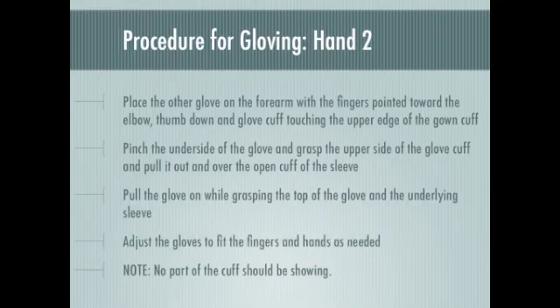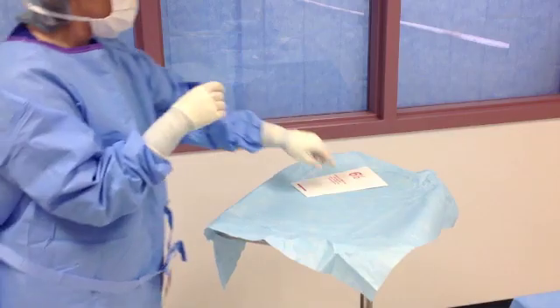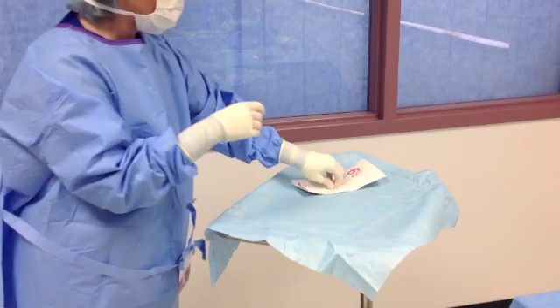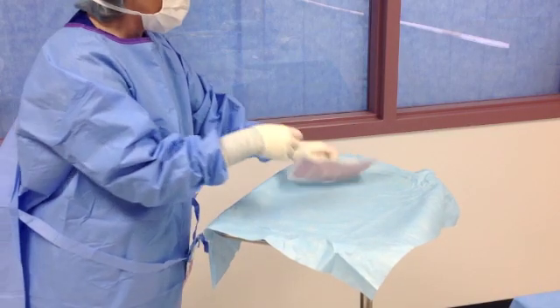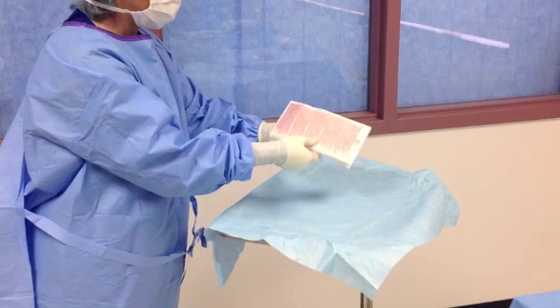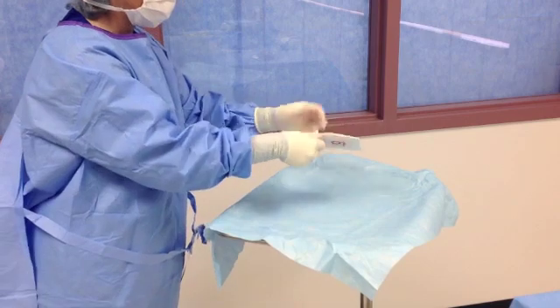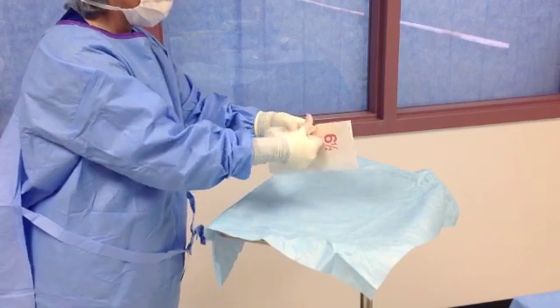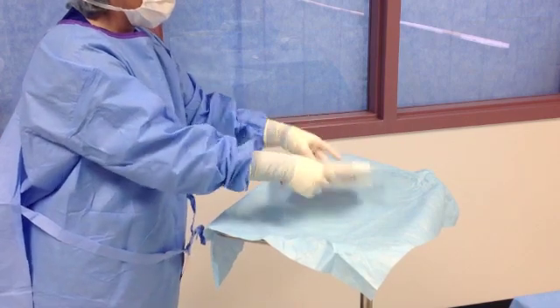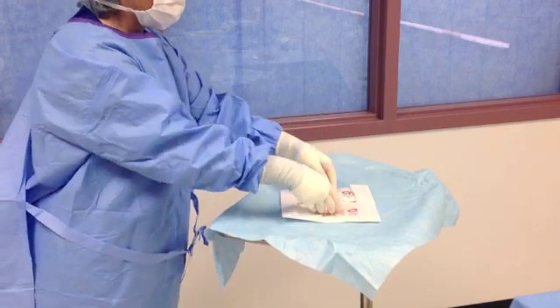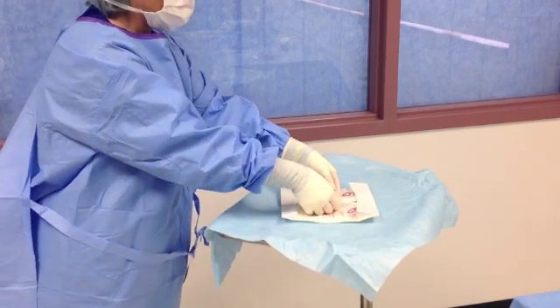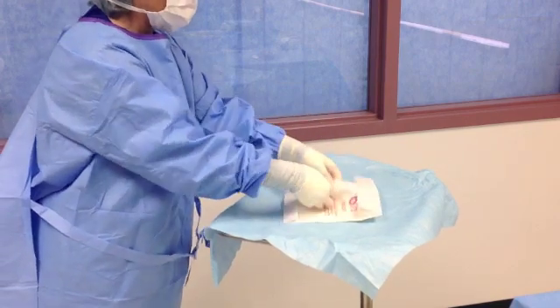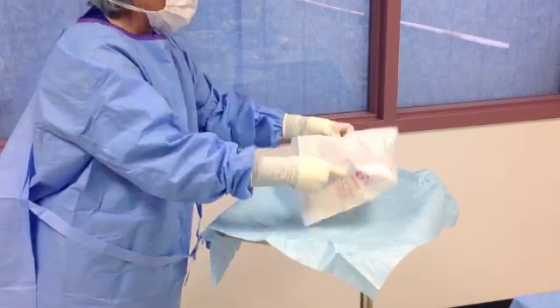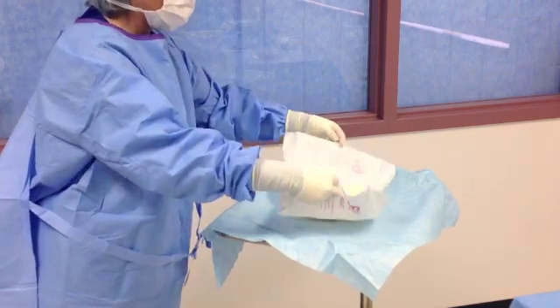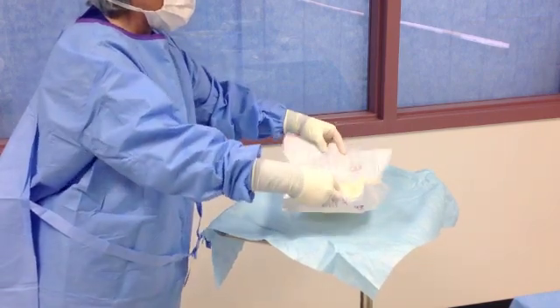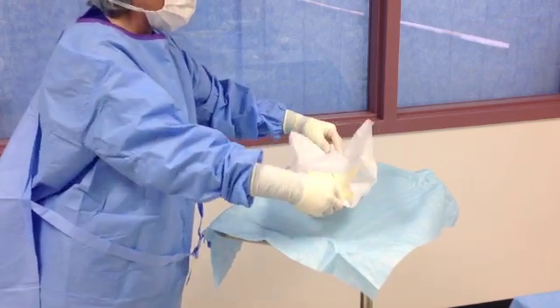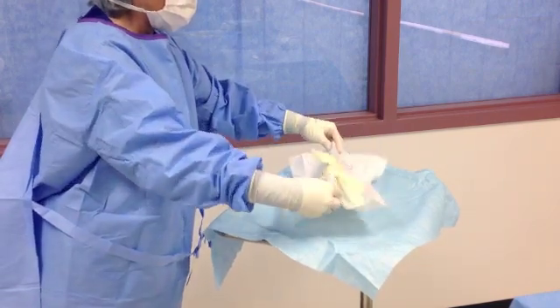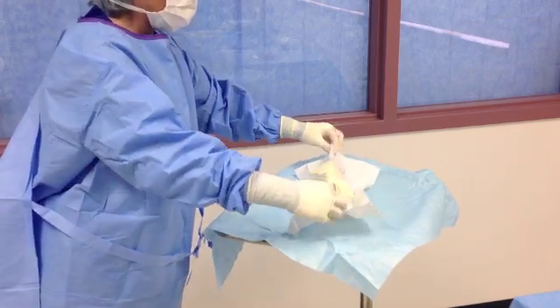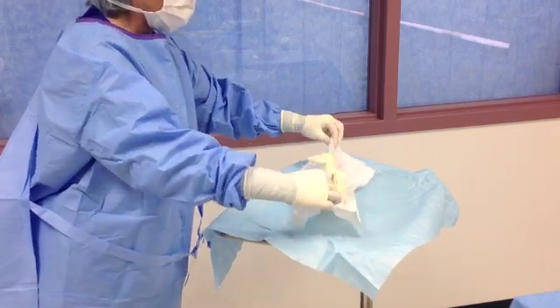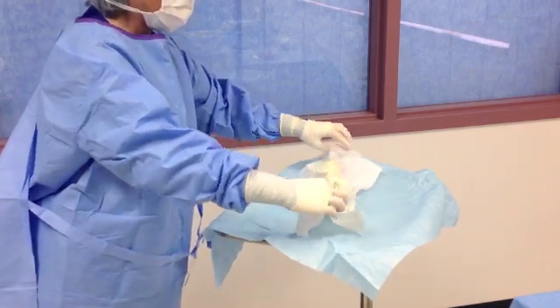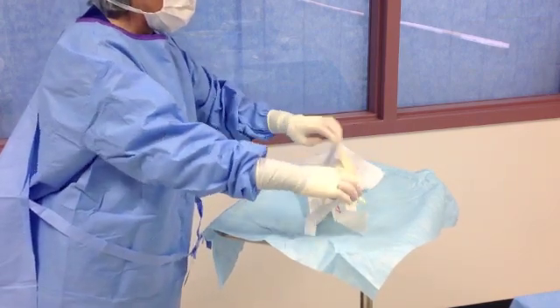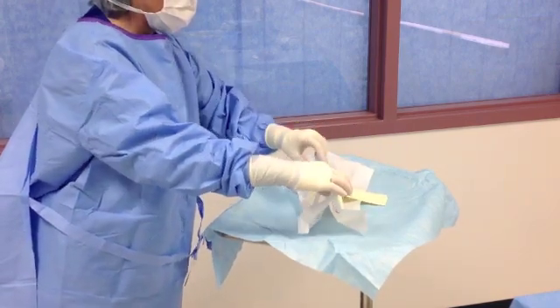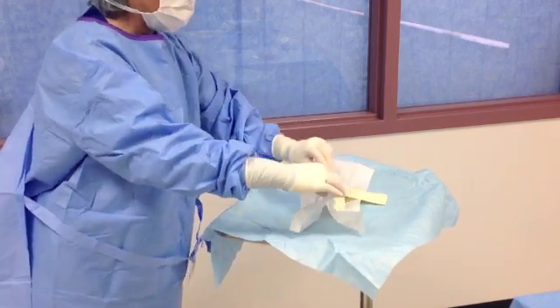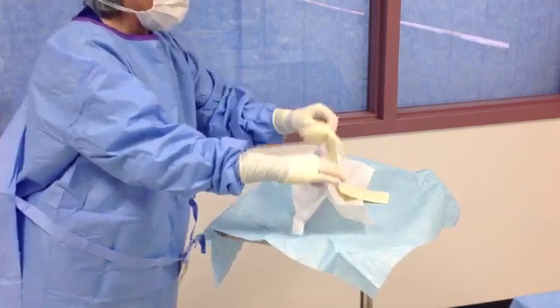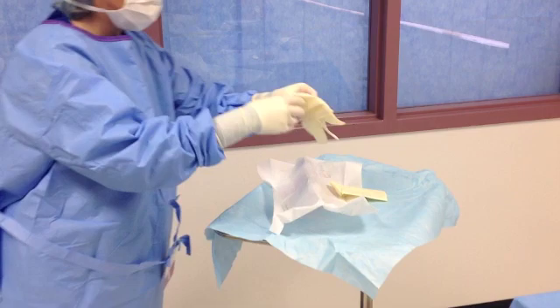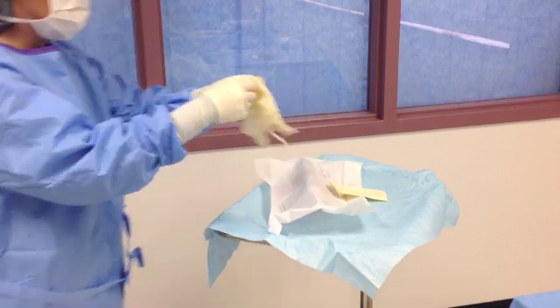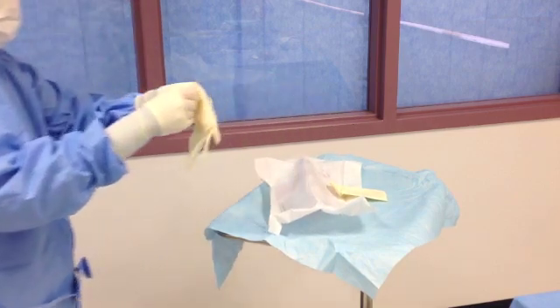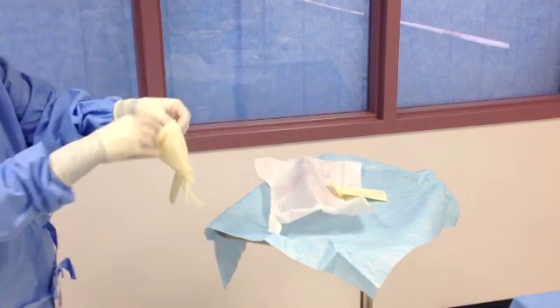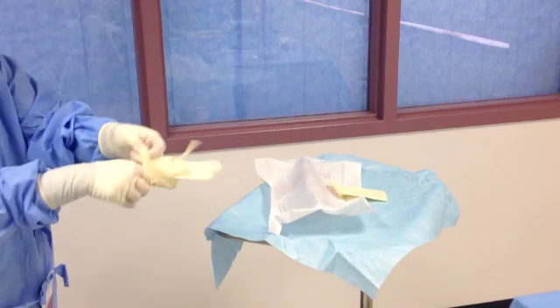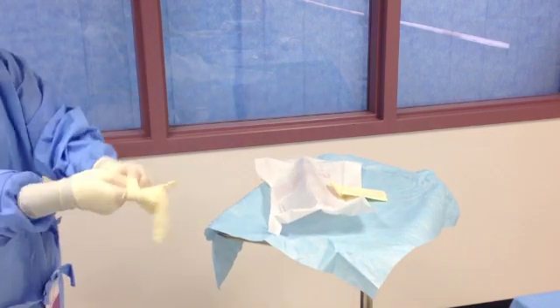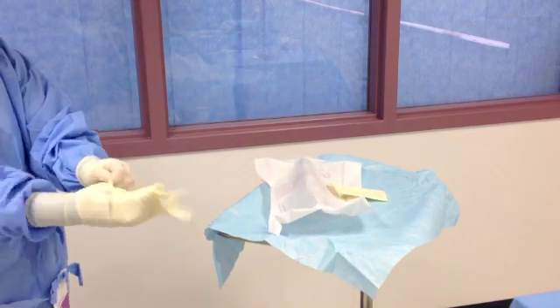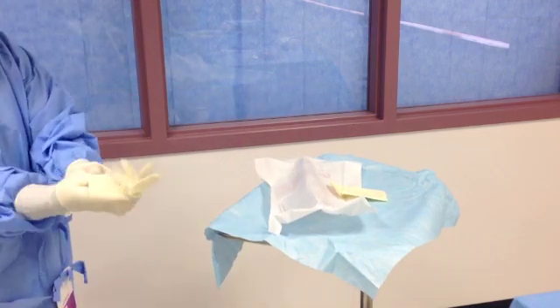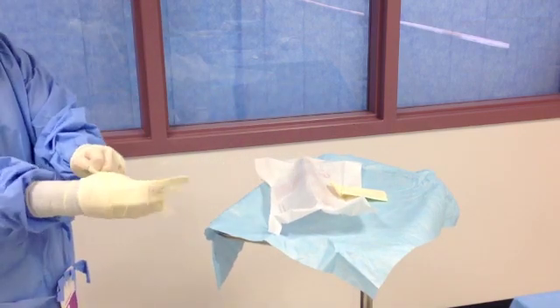To double glove, pick up the first glove at the cuff edge and advance your fingers into the glove. Repeat this process for the second hand.